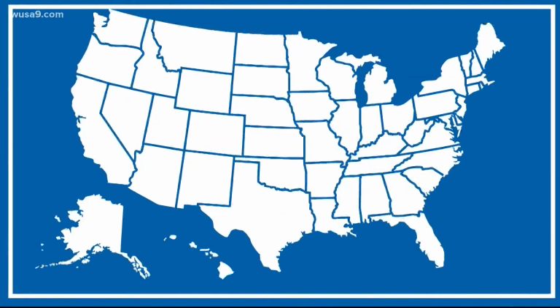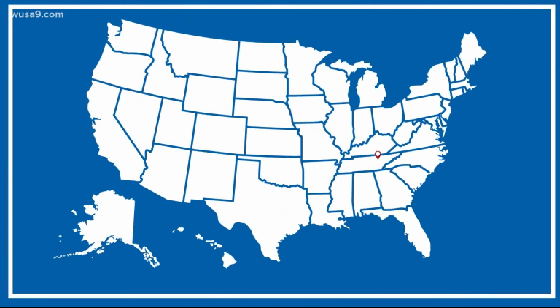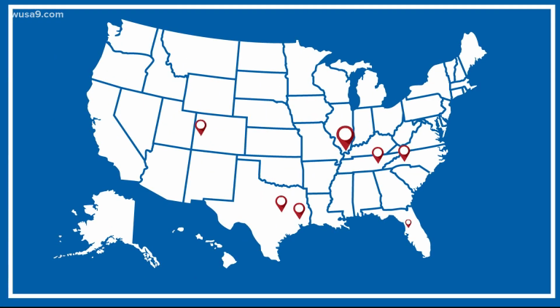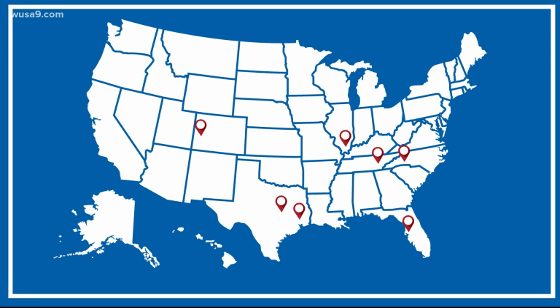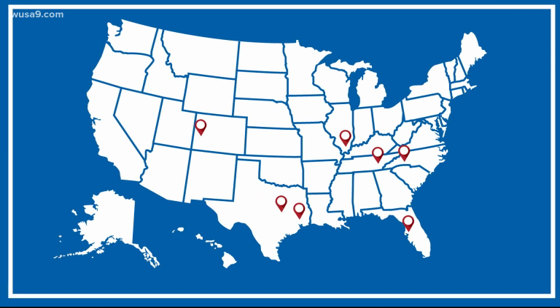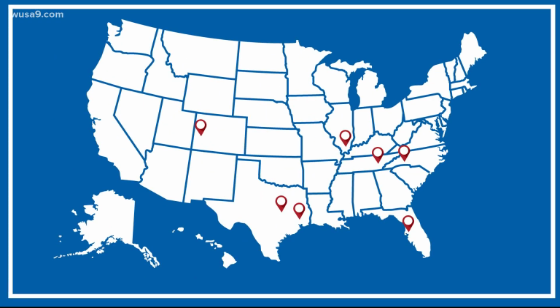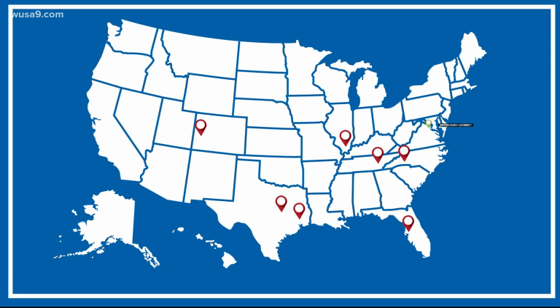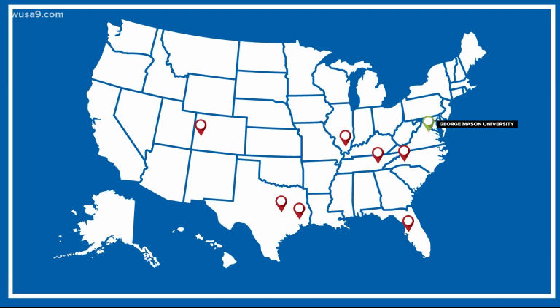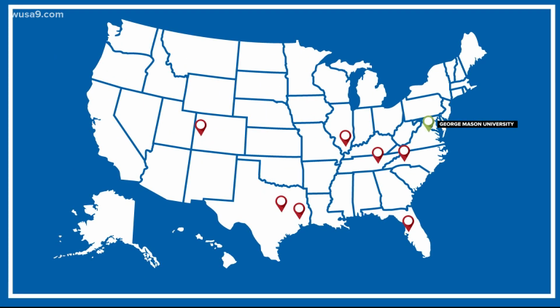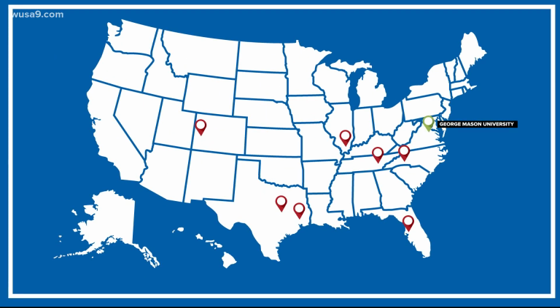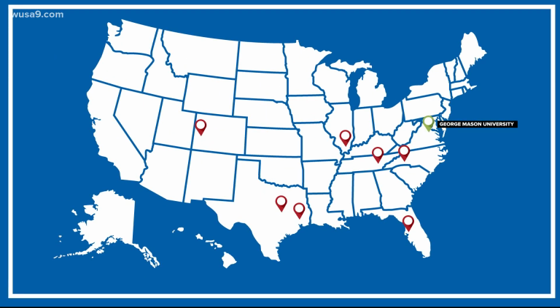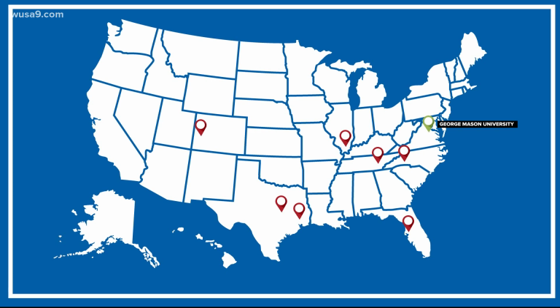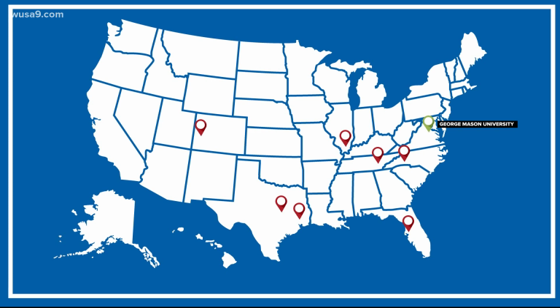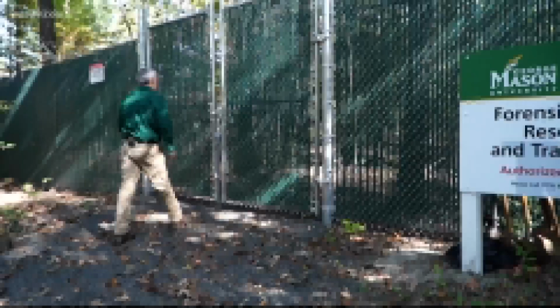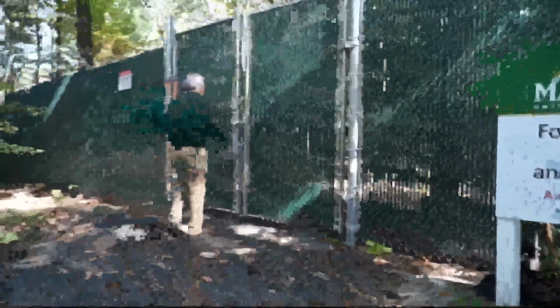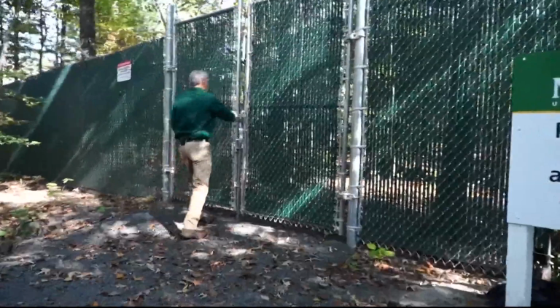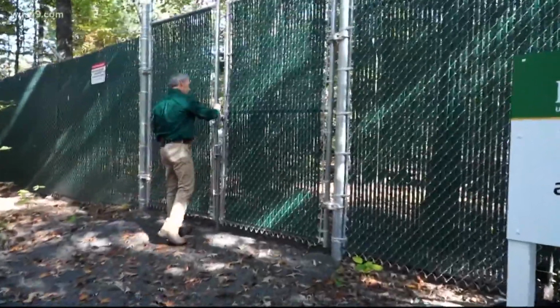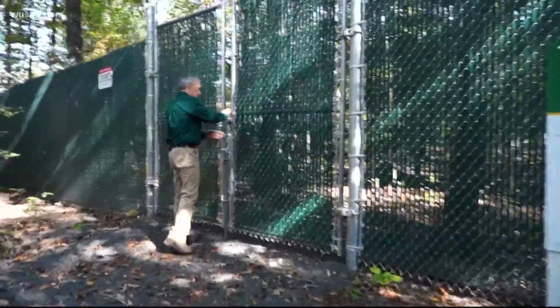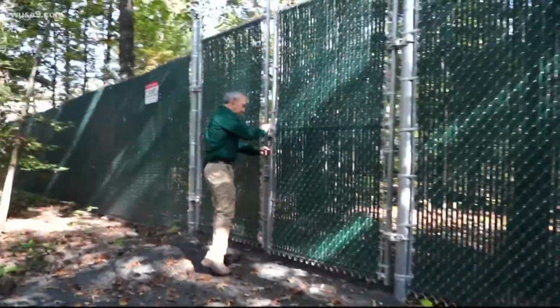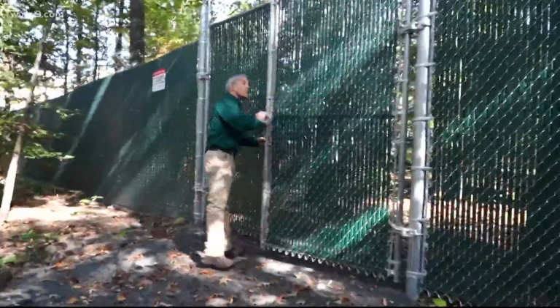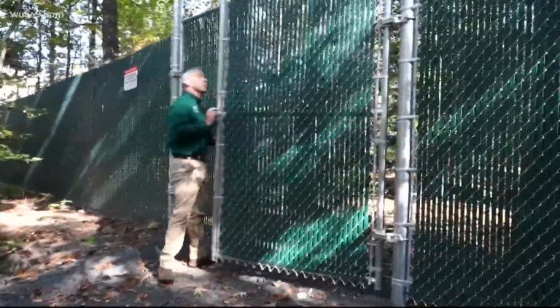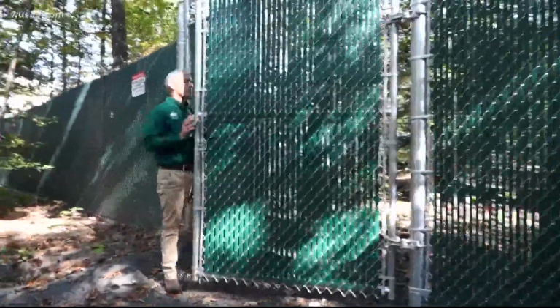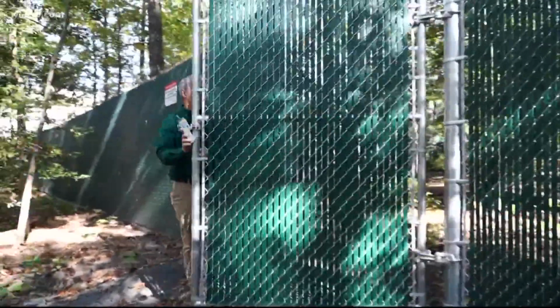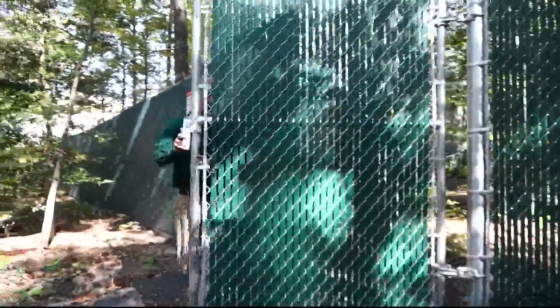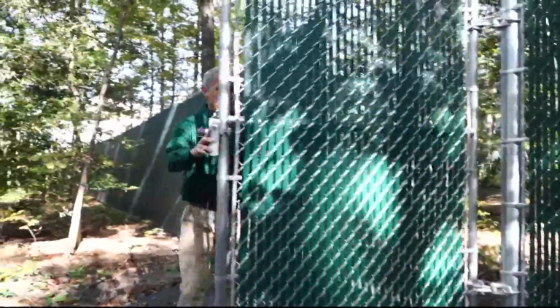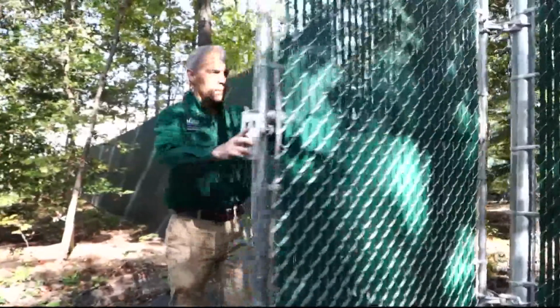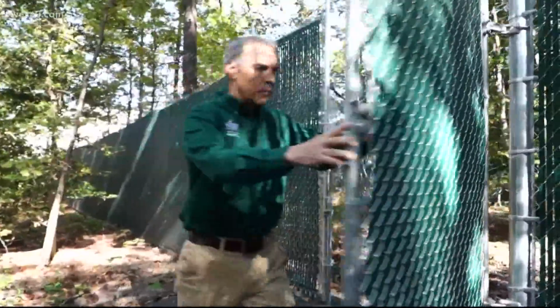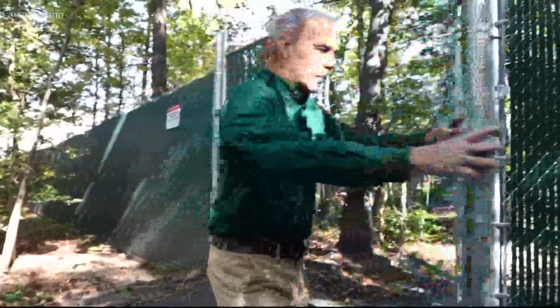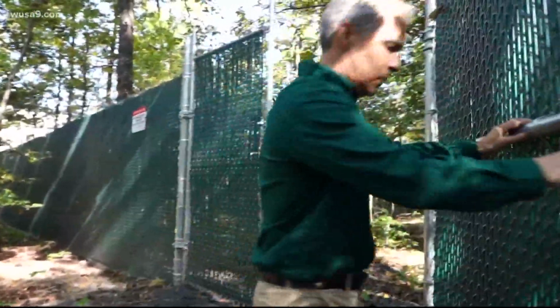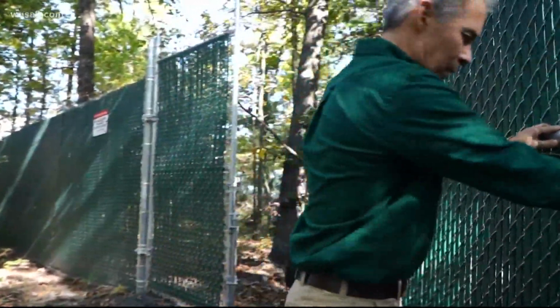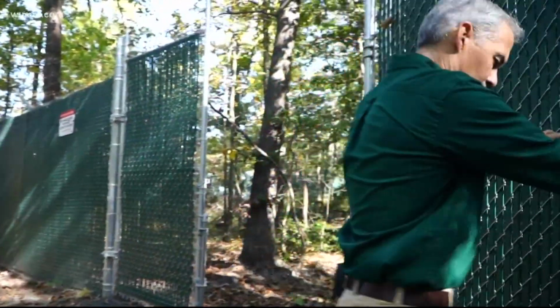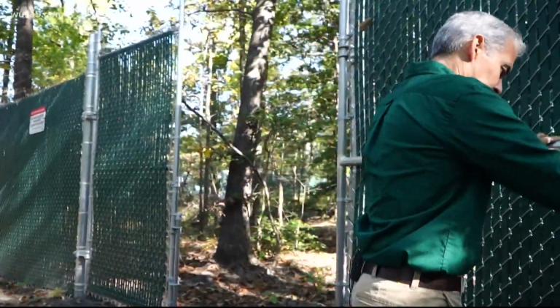There are seven body farms nationwide. Virginia's George Mason University will be the eighth. A fence surrounds this Manassas field, protecting it from prying eyes and some scavenging animals.